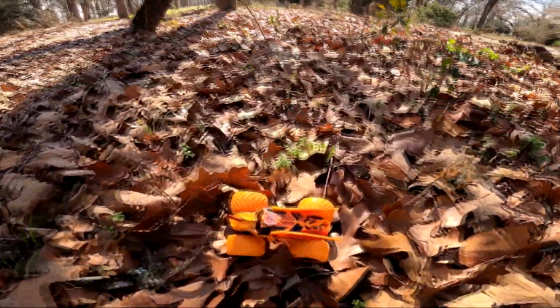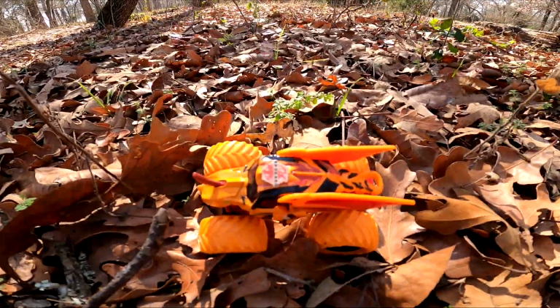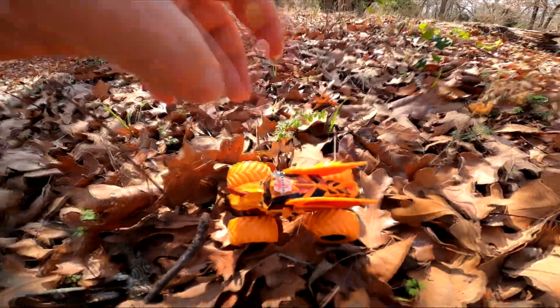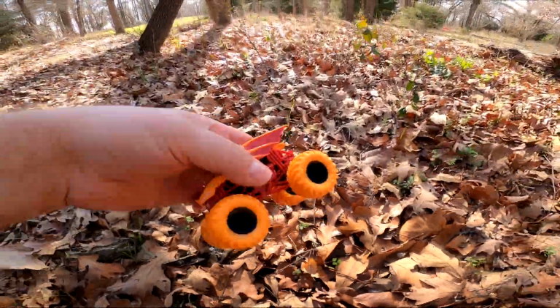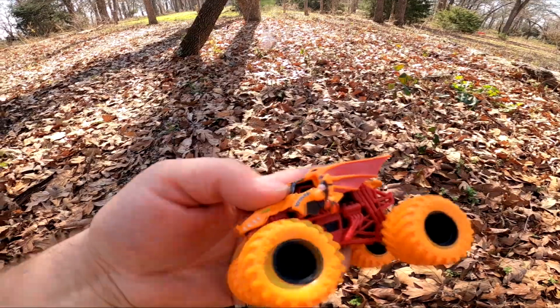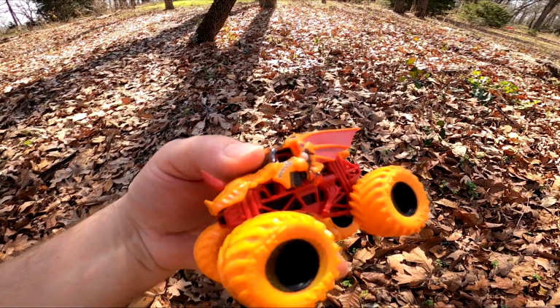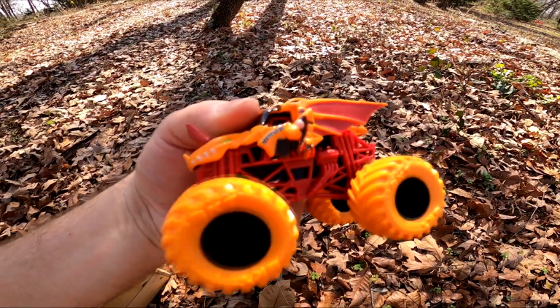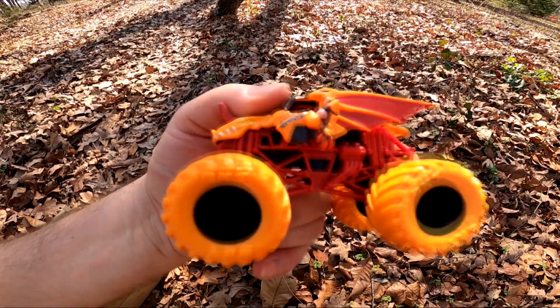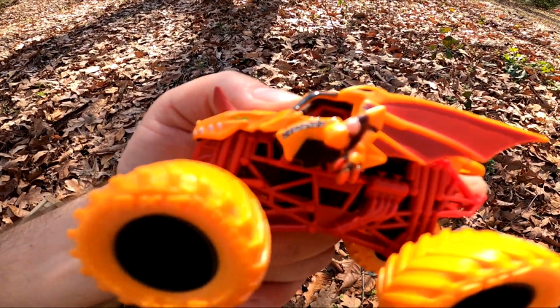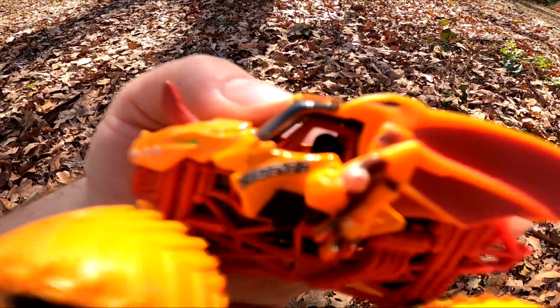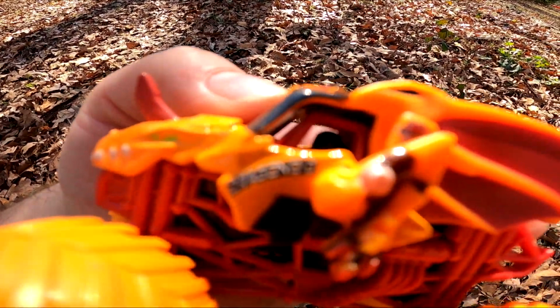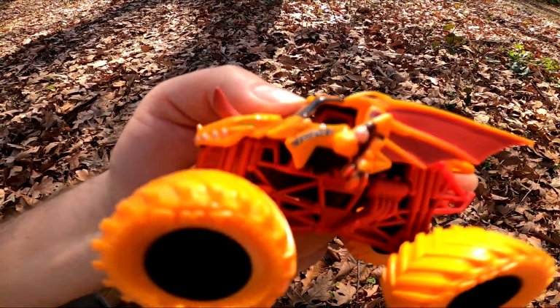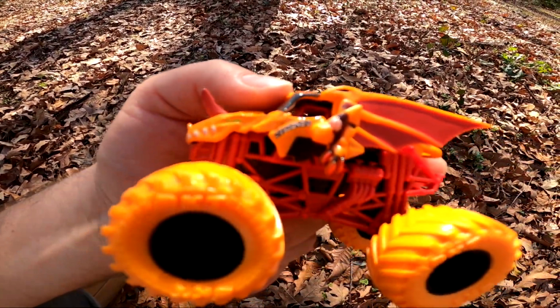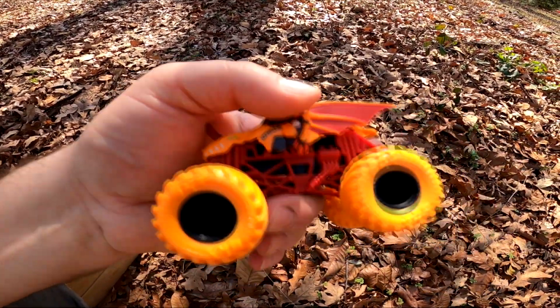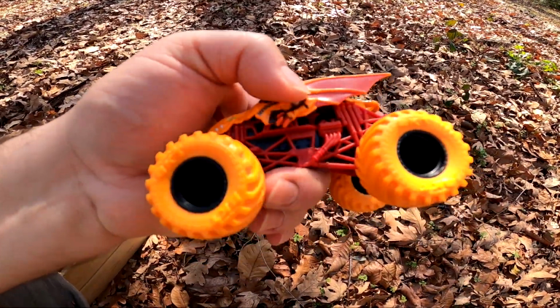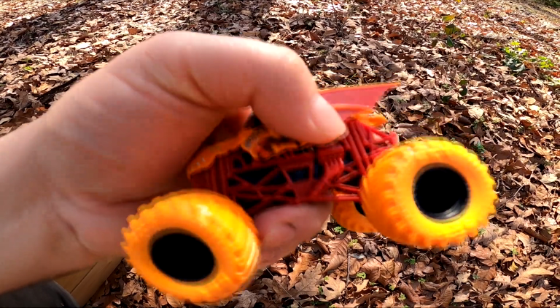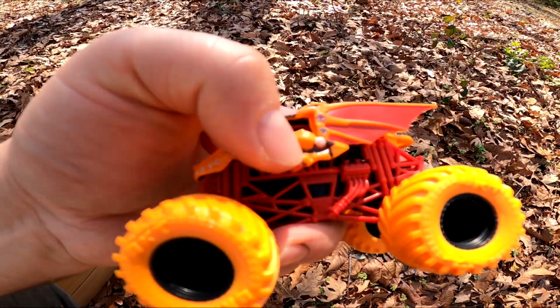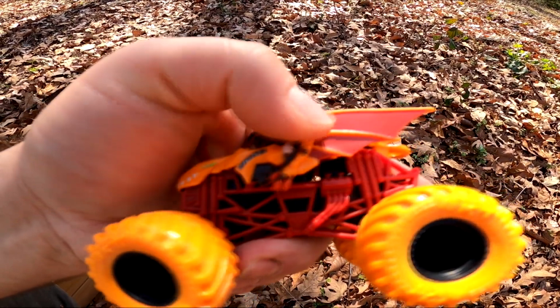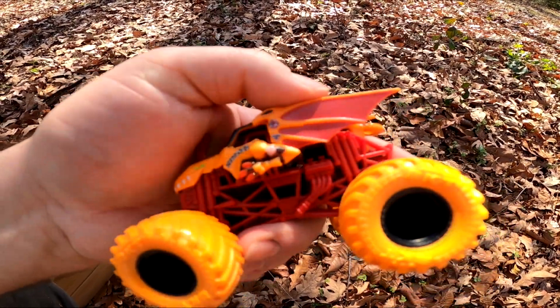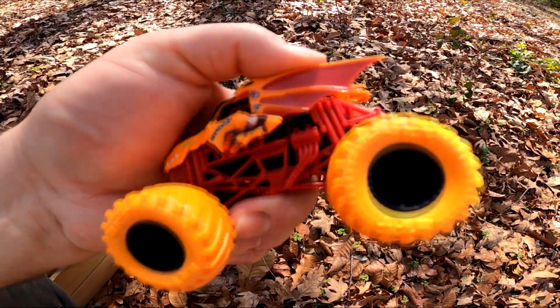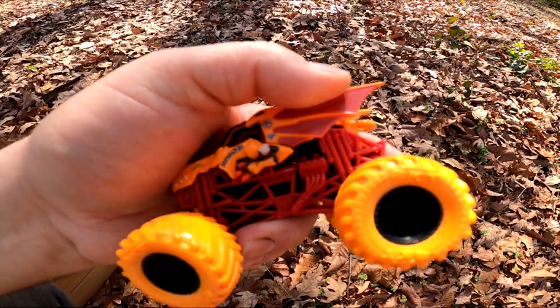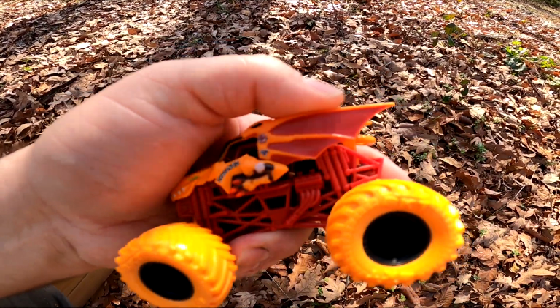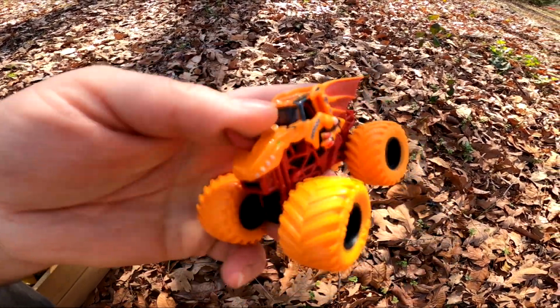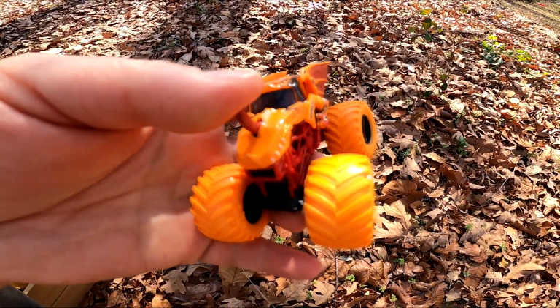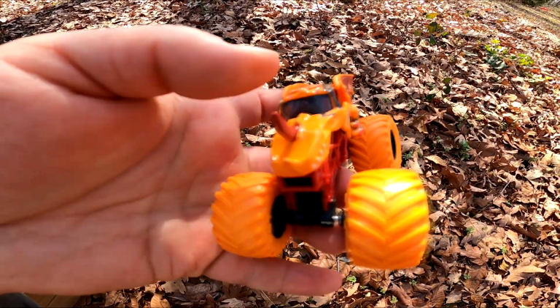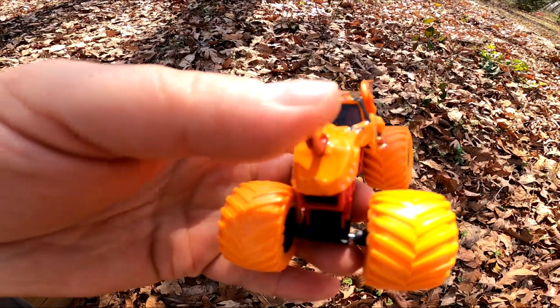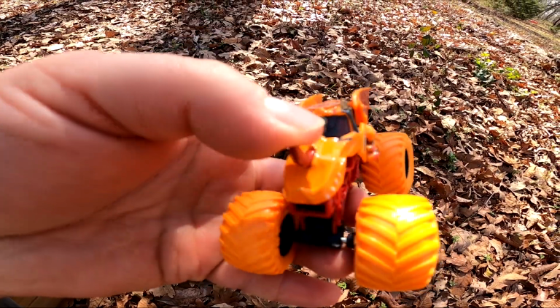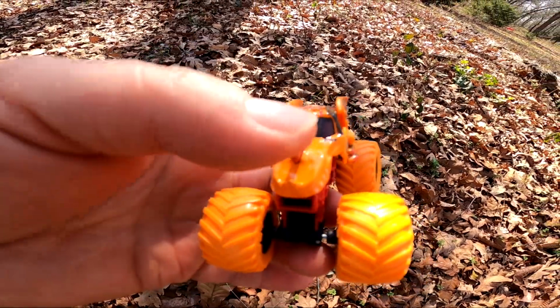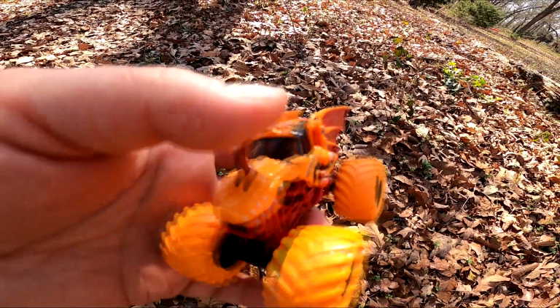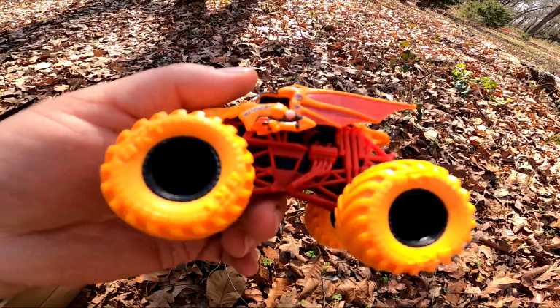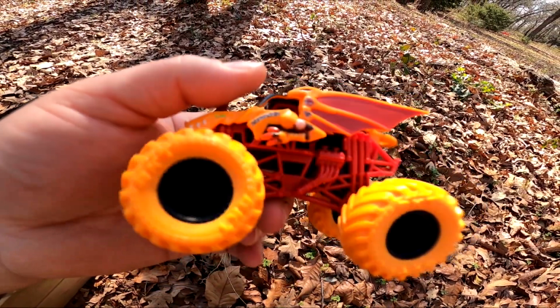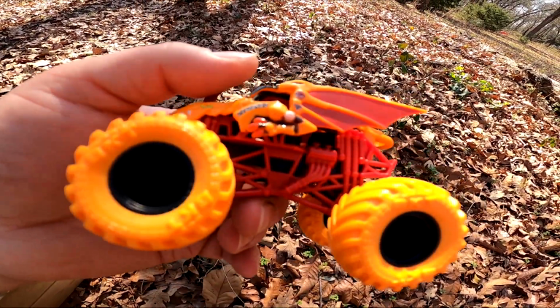Wow, what about this one? Who's this? It's Dragonoid! Look at those little arms, and it's got big wings and a little nose — a breeze of fire. That's pretty cool!